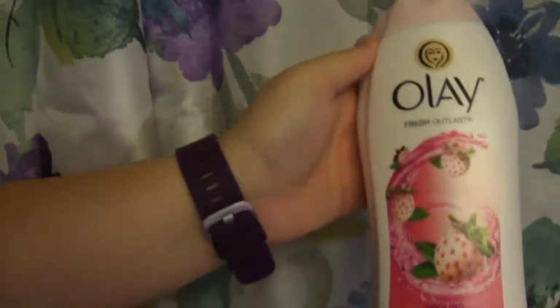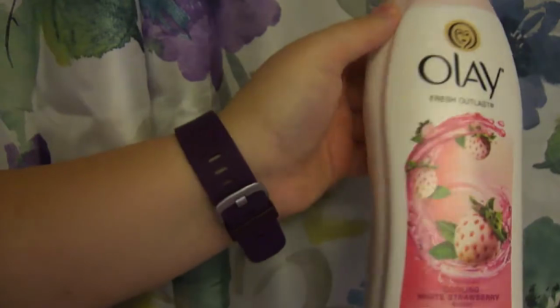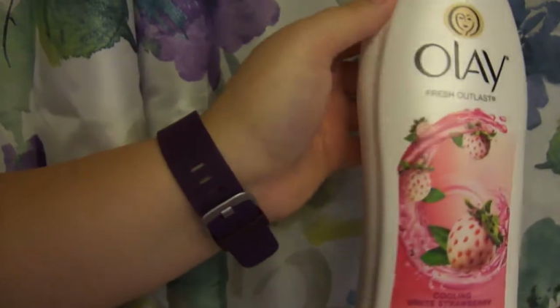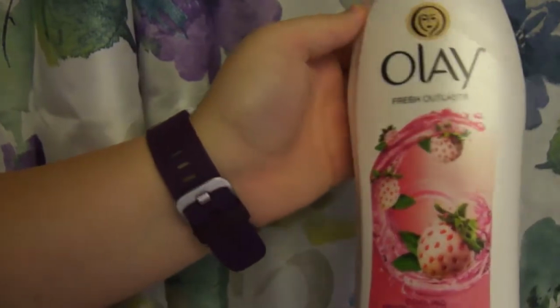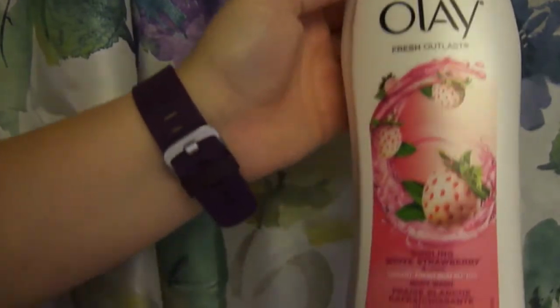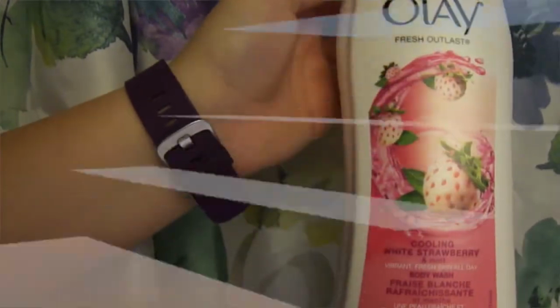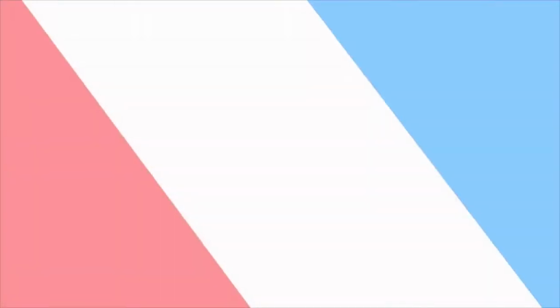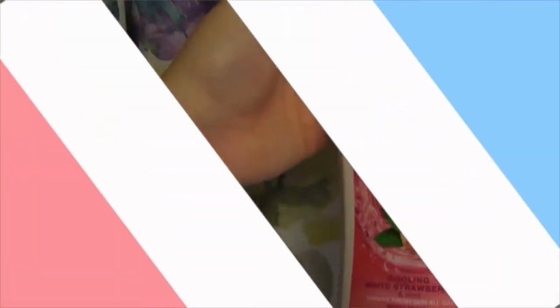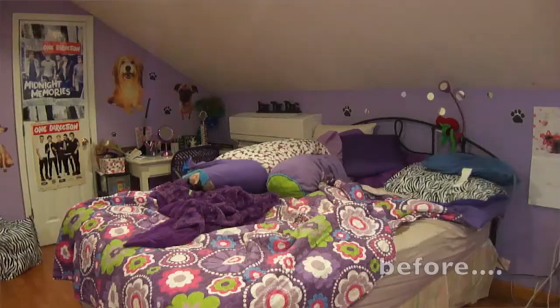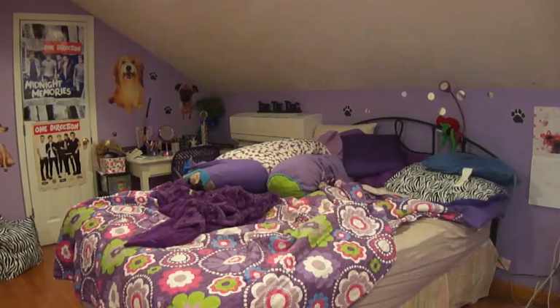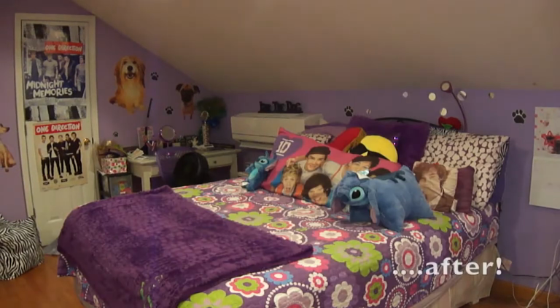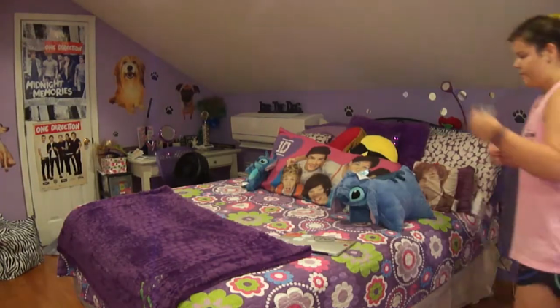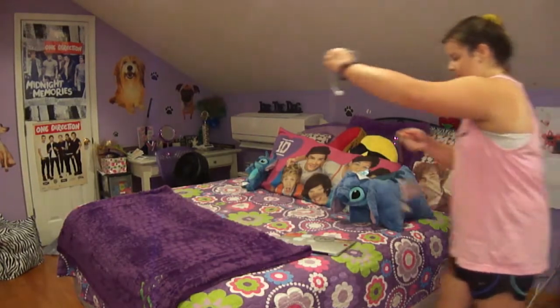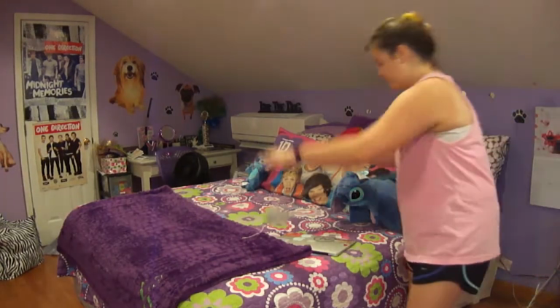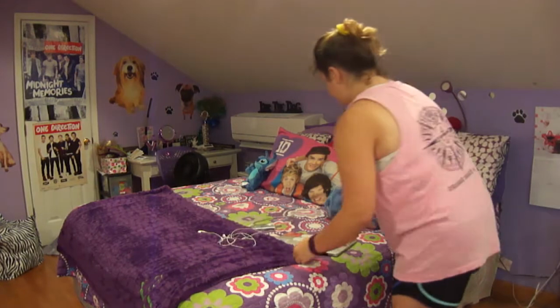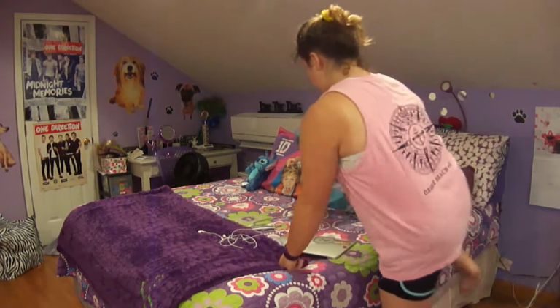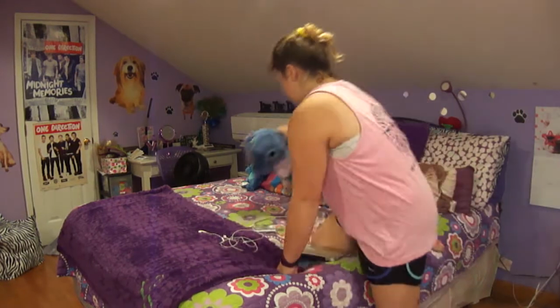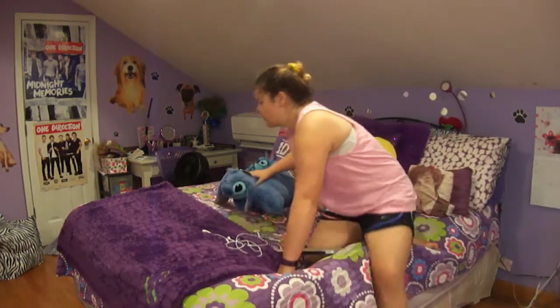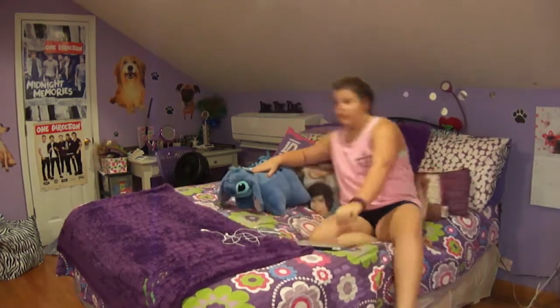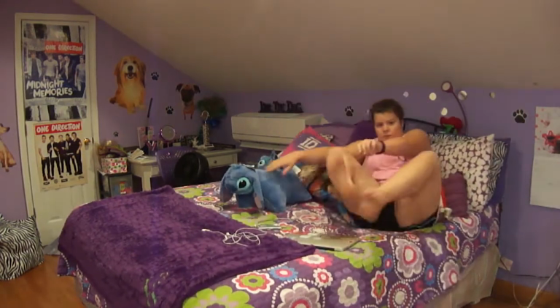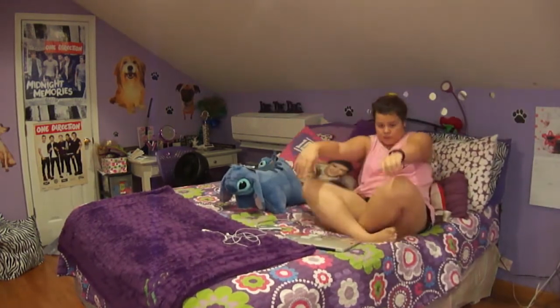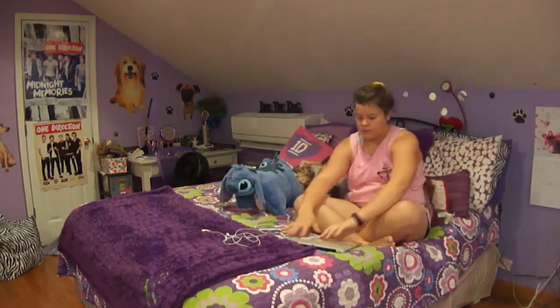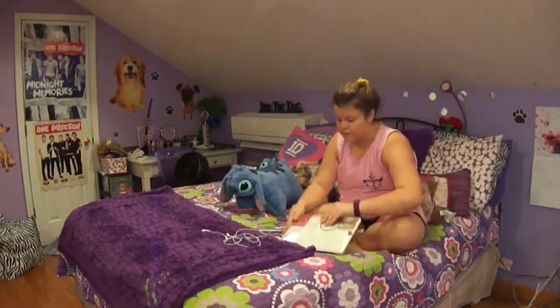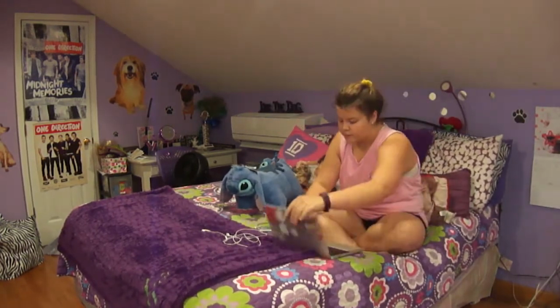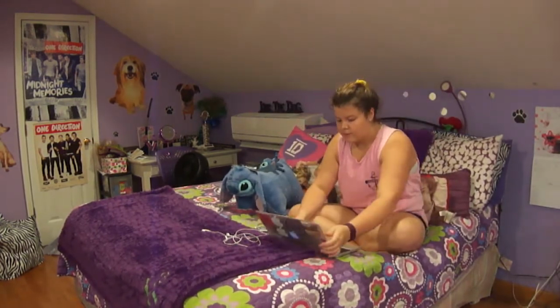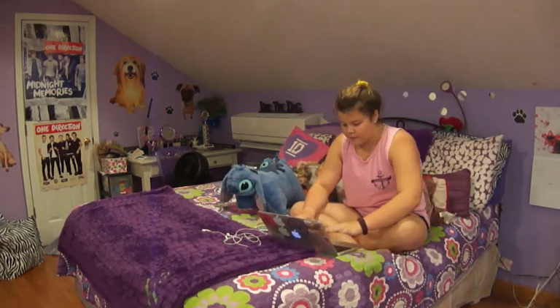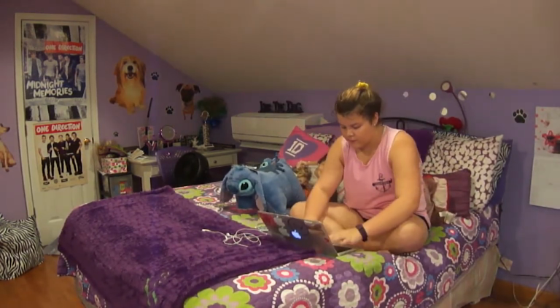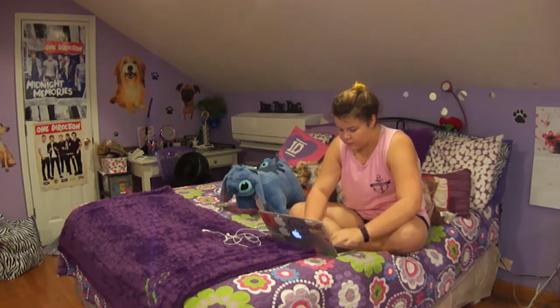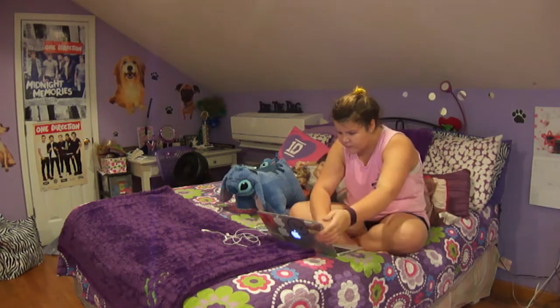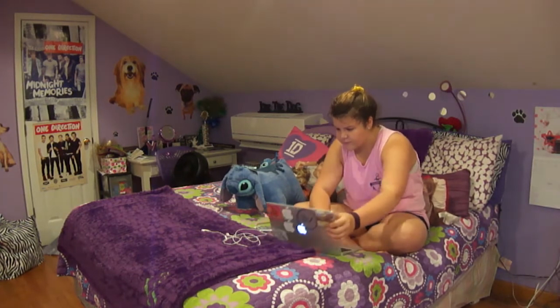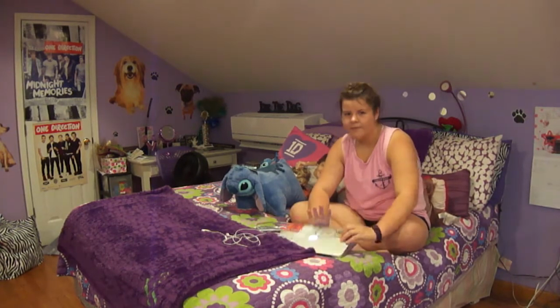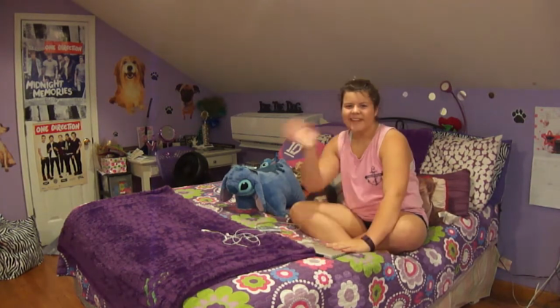I've been using this Olay body wash — it's pretty great, it smells amazing. After that I make my bed, then I go ahead and sit down and I'll either edit a video, film, or do something like that. Occasionally I do leave the house, and that was my morning routine! I hope you guys enjoyed, bye!